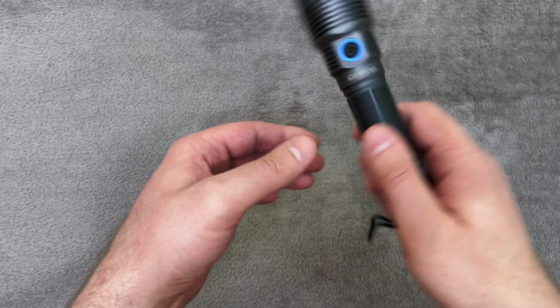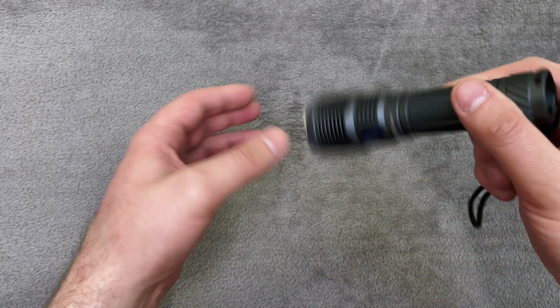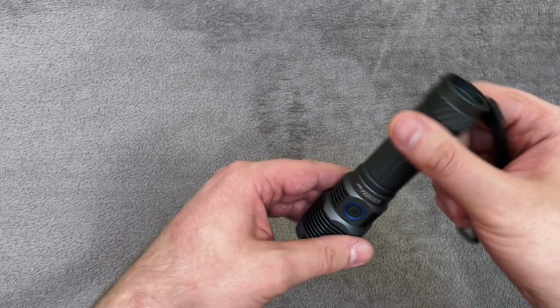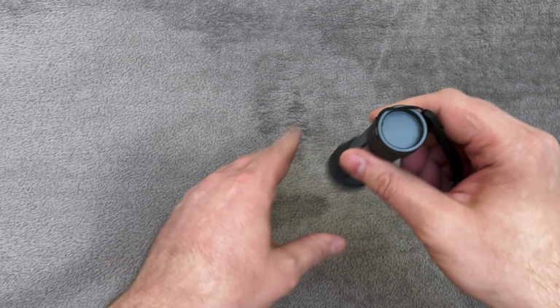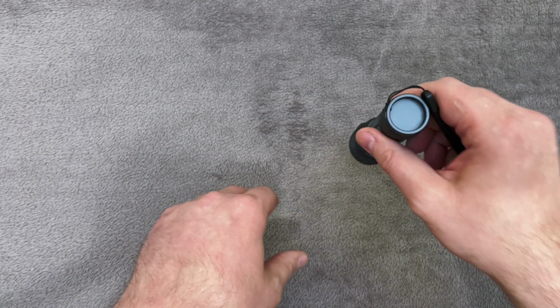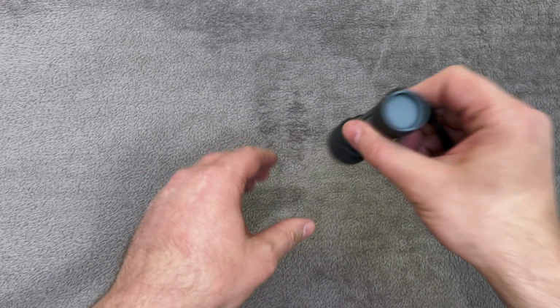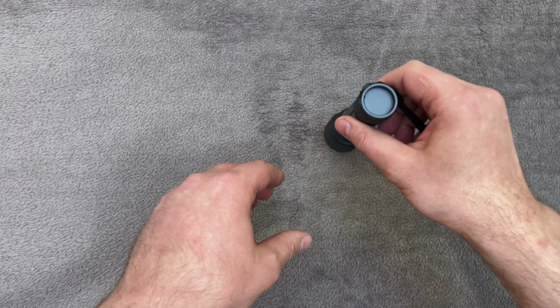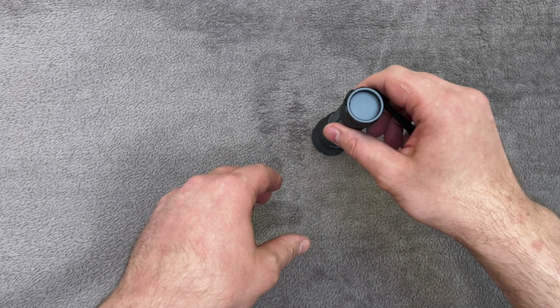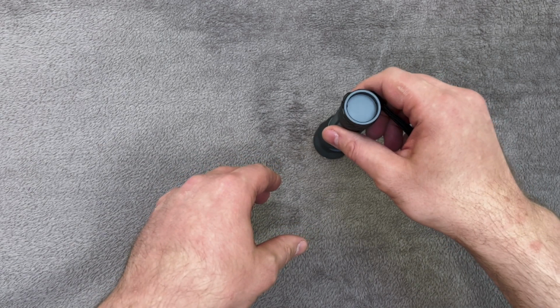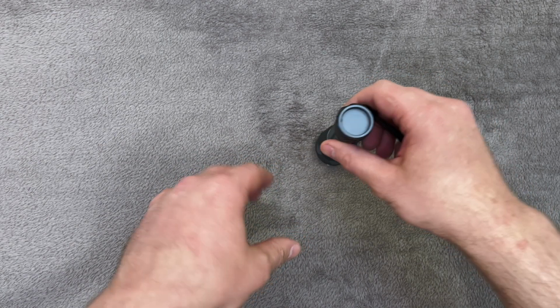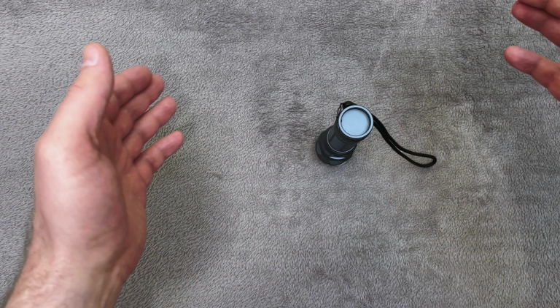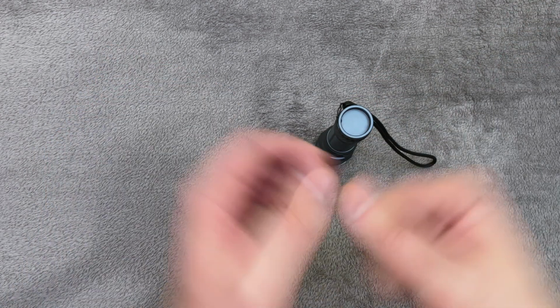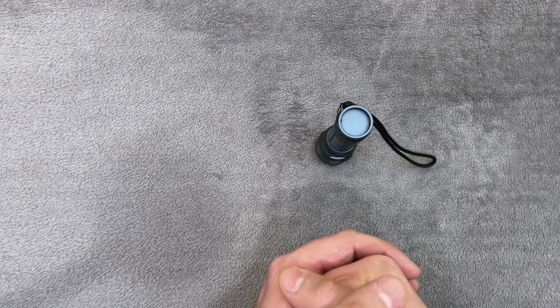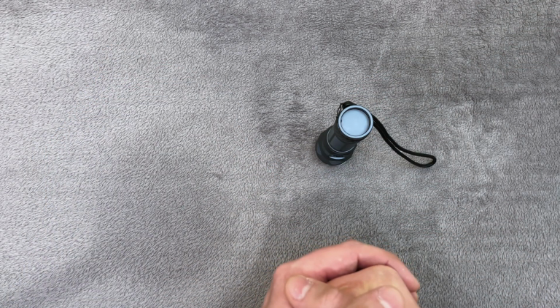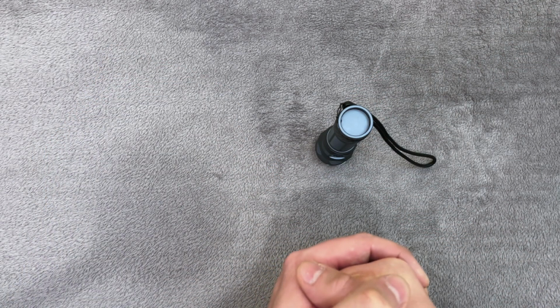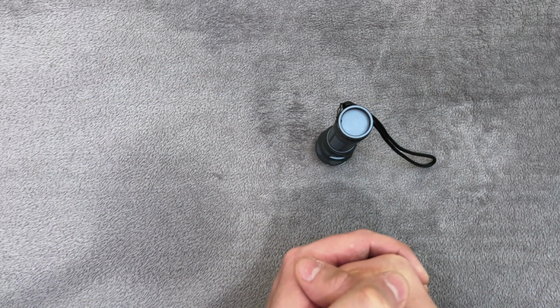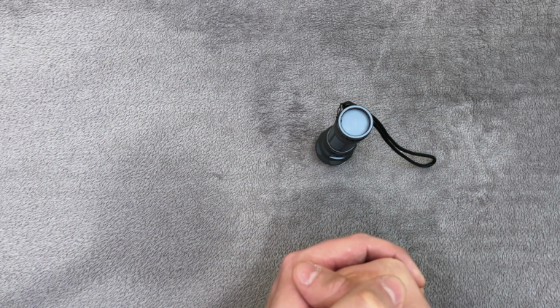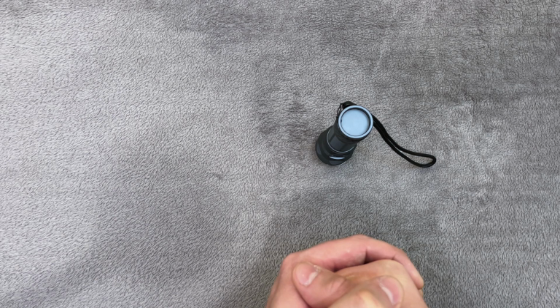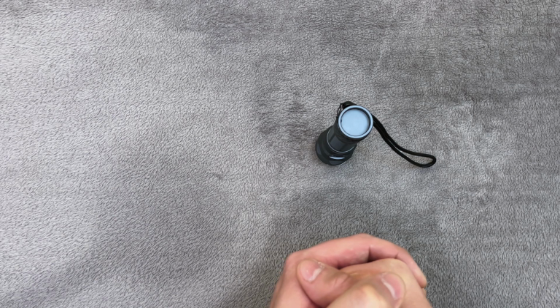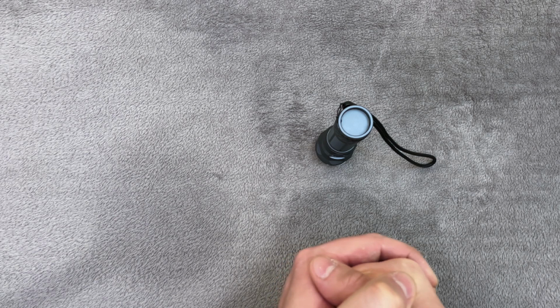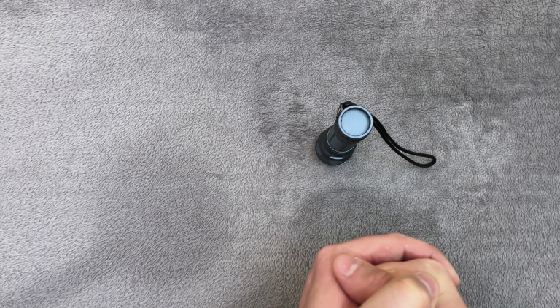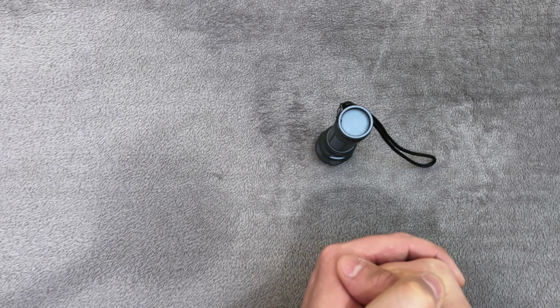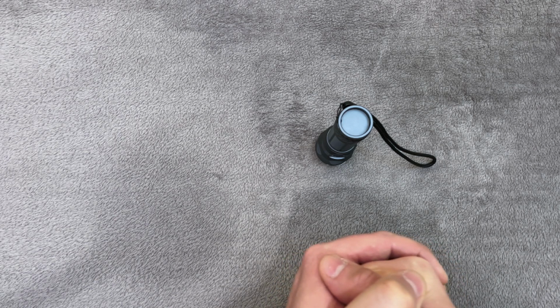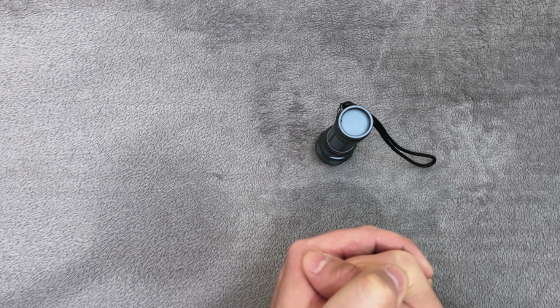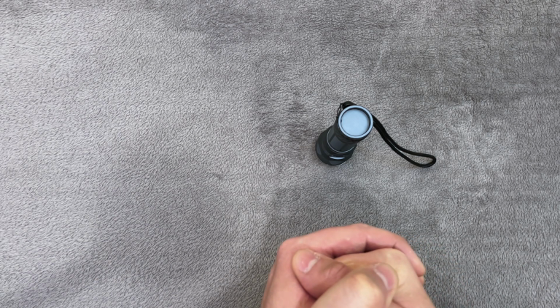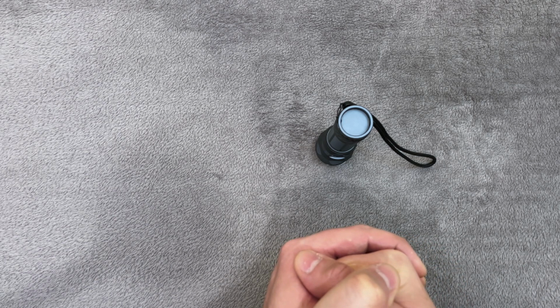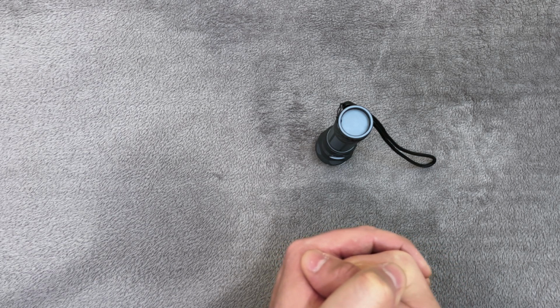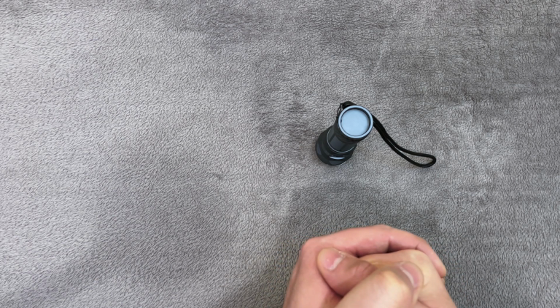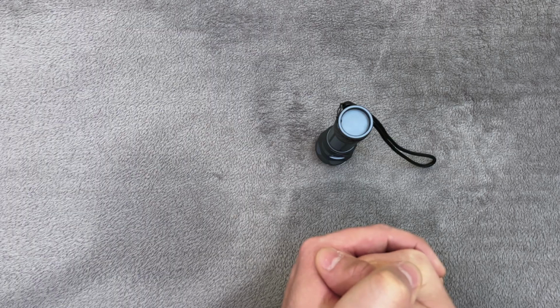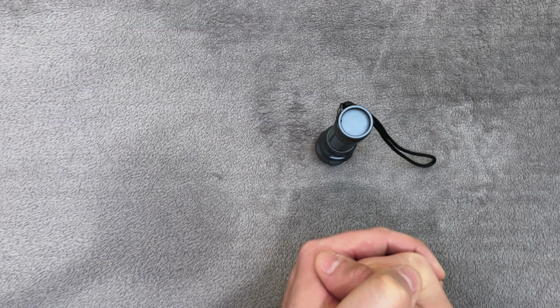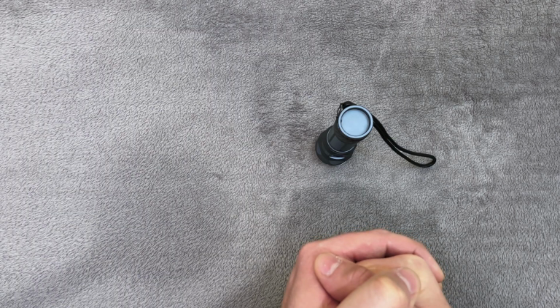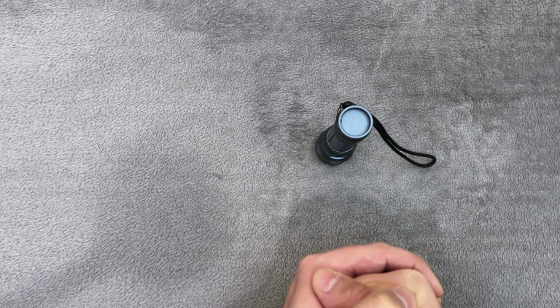And that's about this flashlight — it's perfect. Thanks for watching, guys. Don't forget to subscribe to my channel and help me grow. I'll see you in the next video. Goodbye.